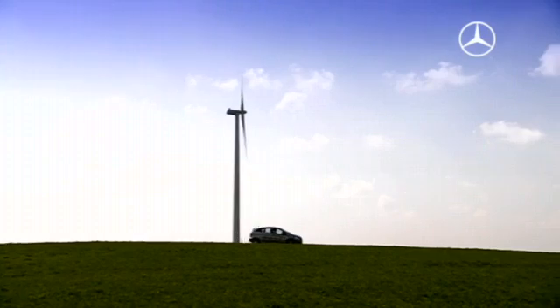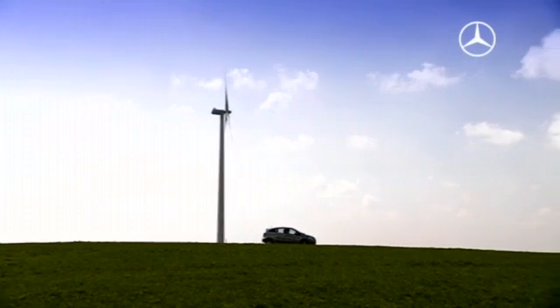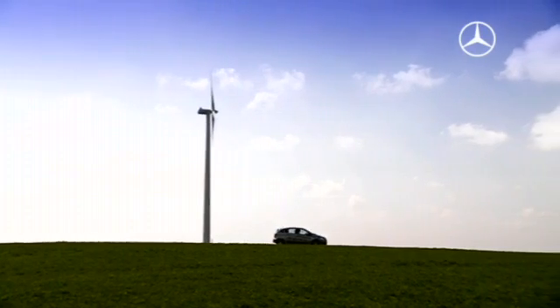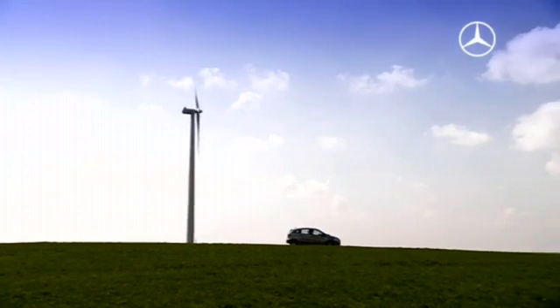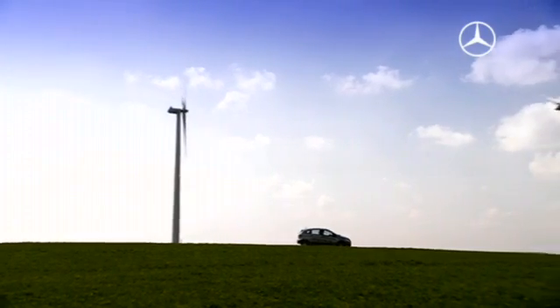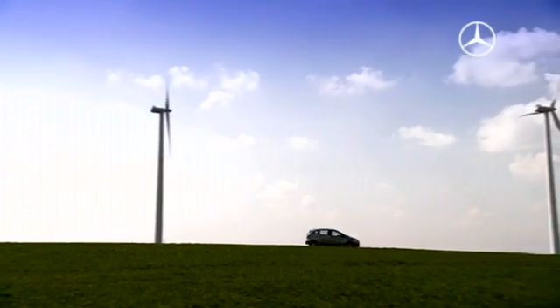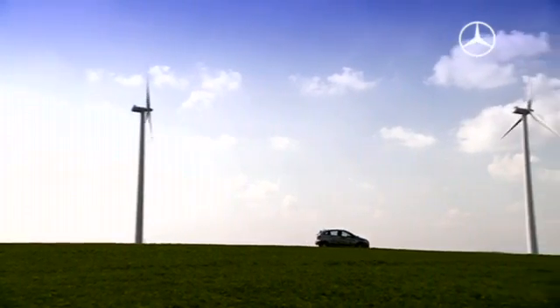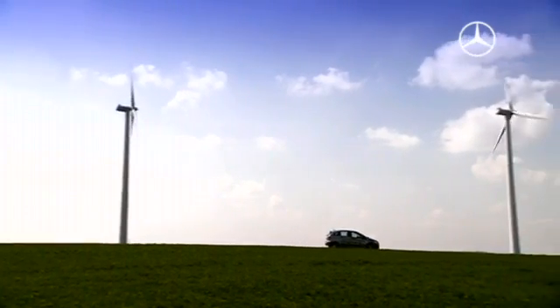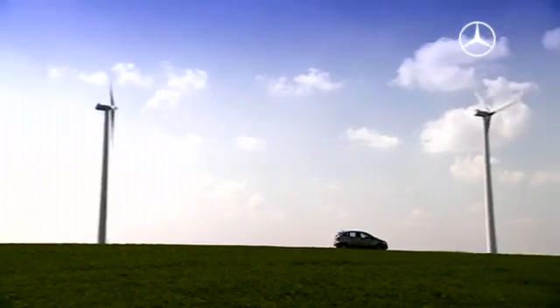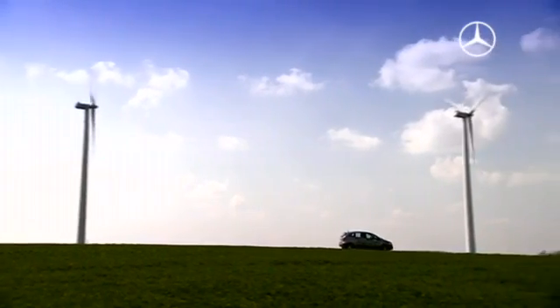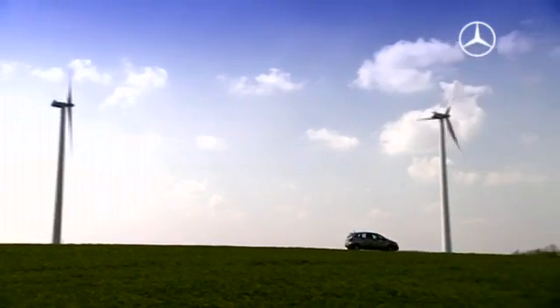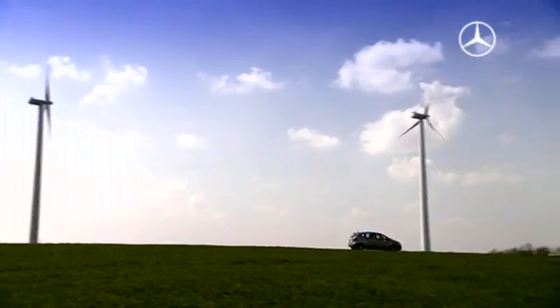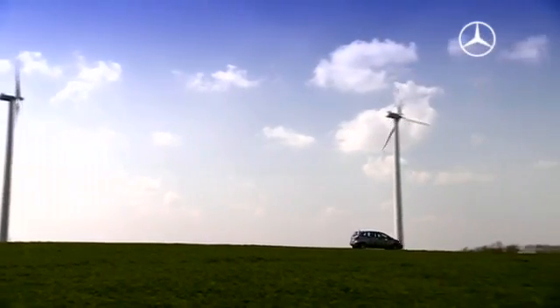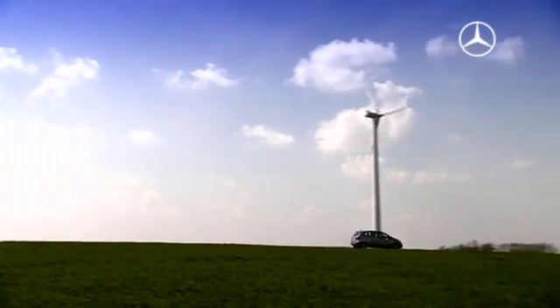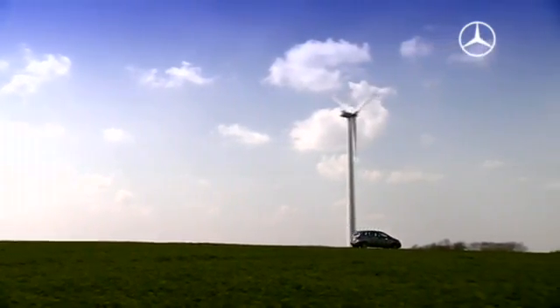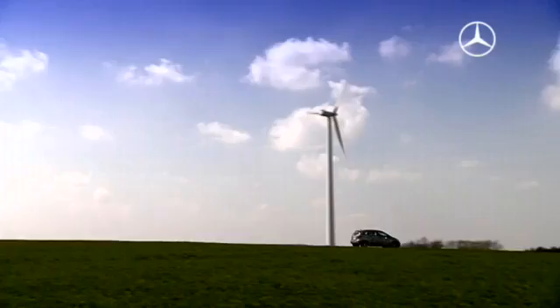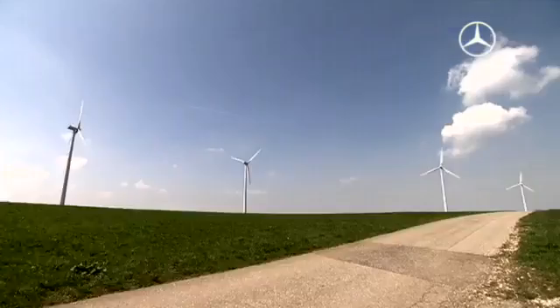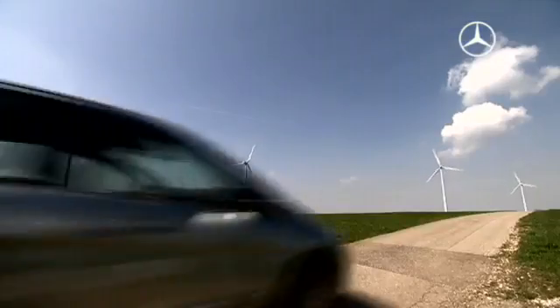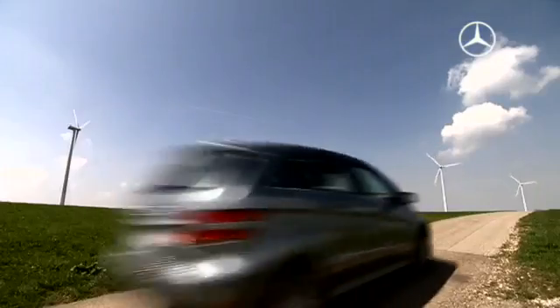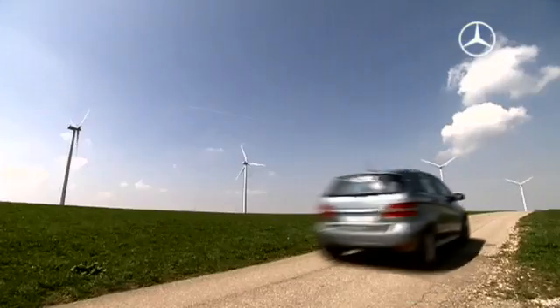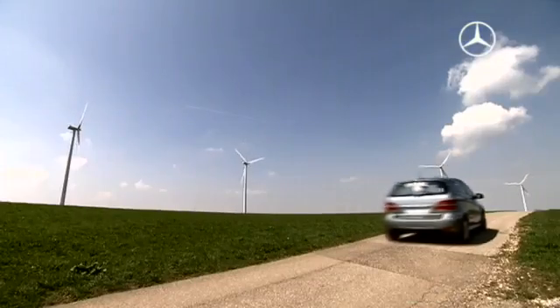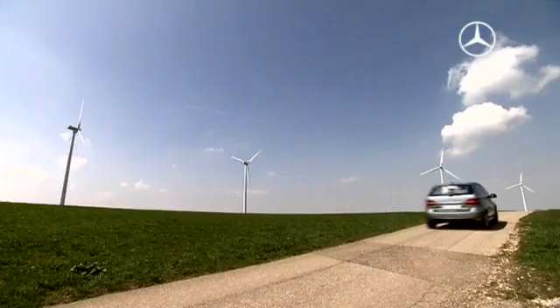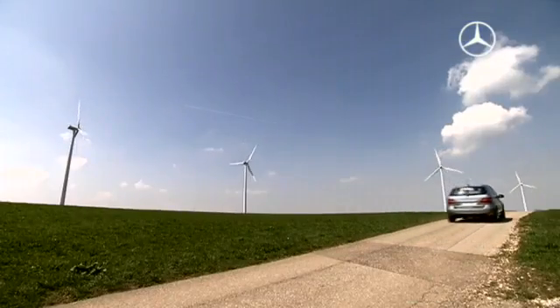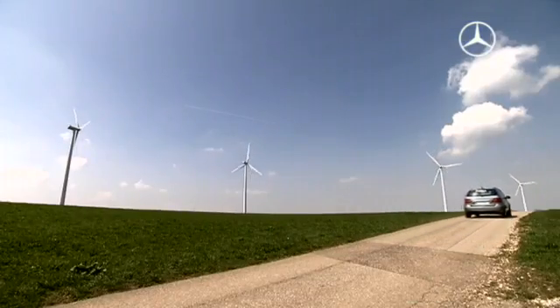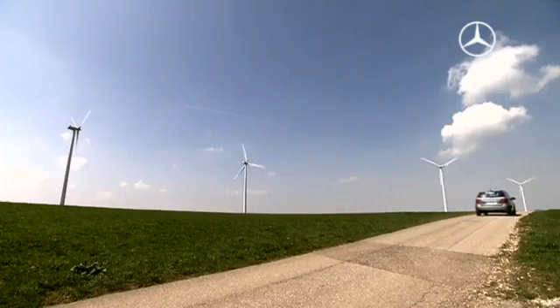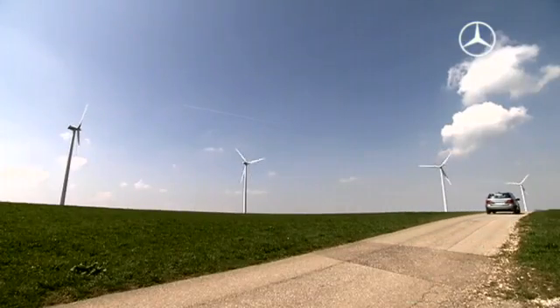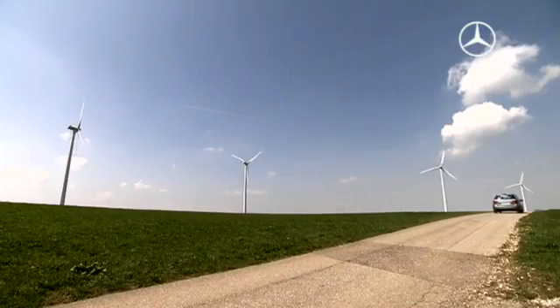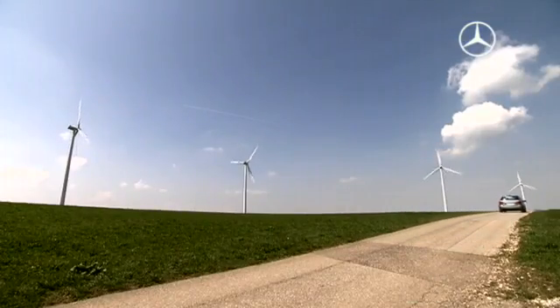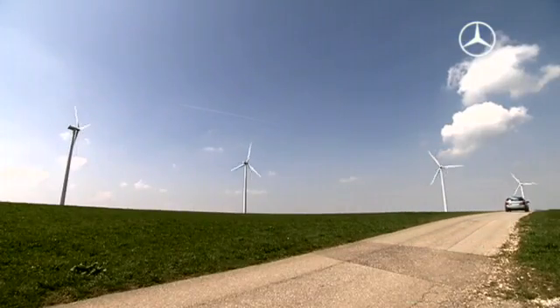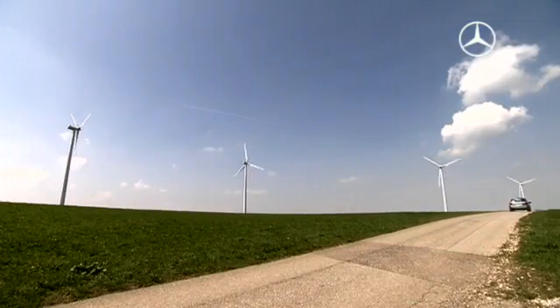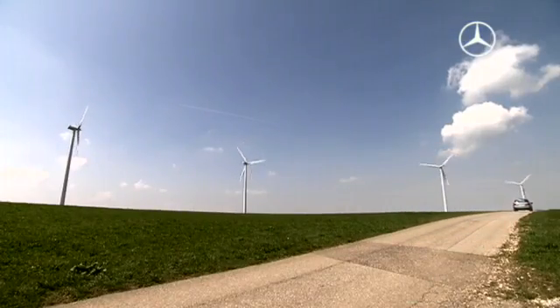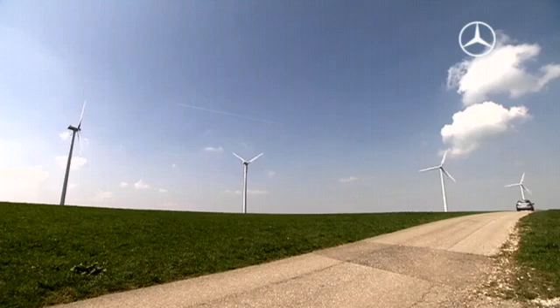The B-Class F-Cell. Zero emissions as standard.